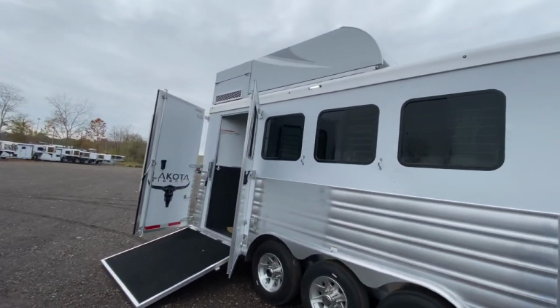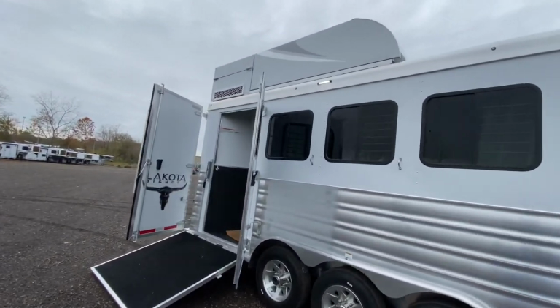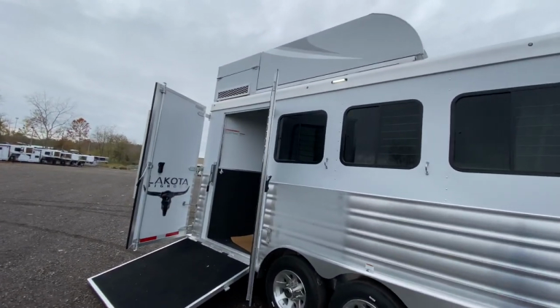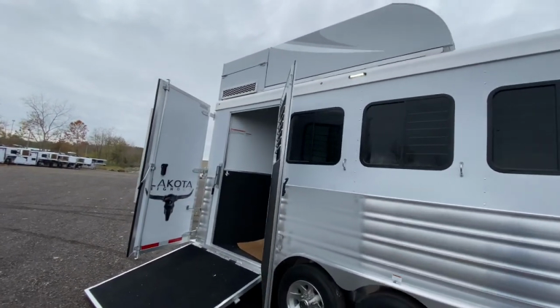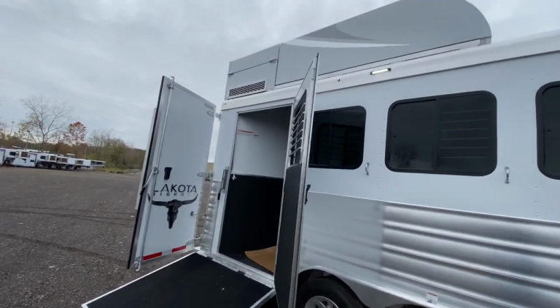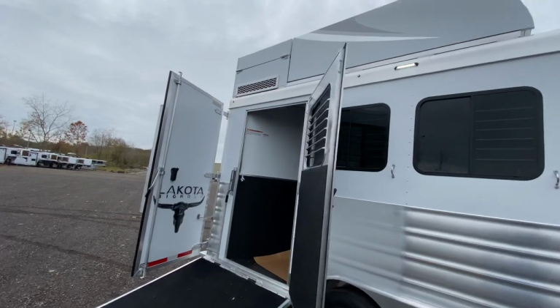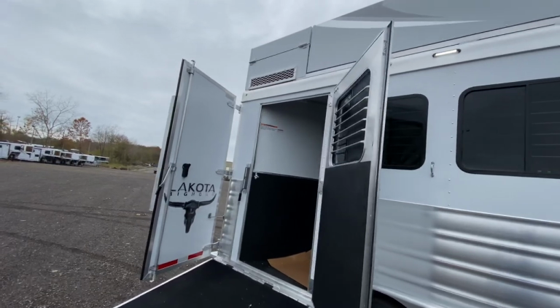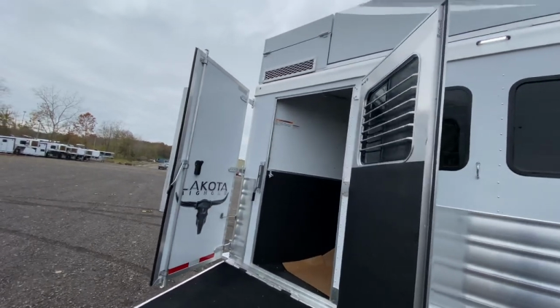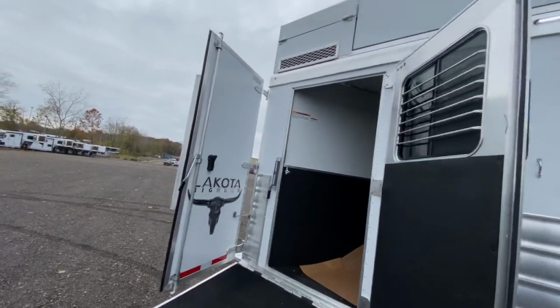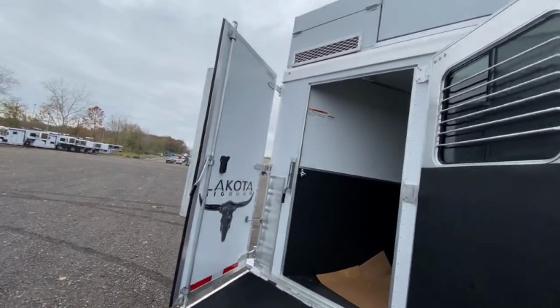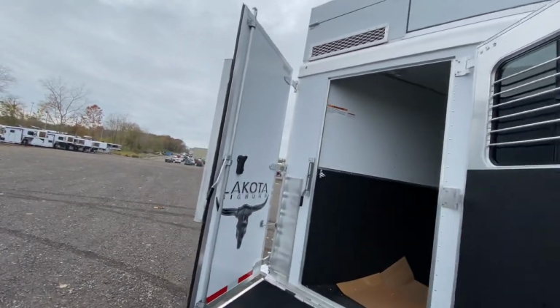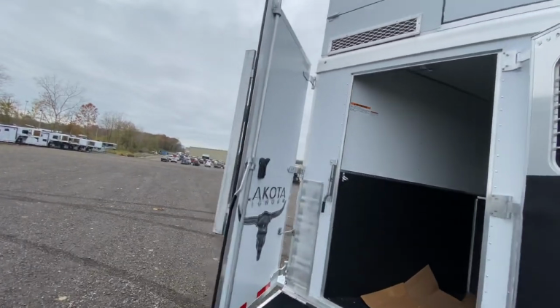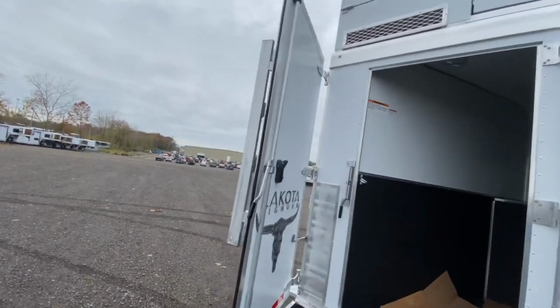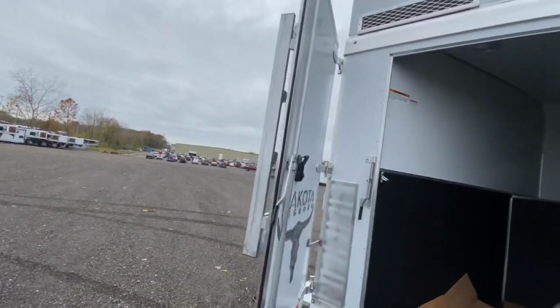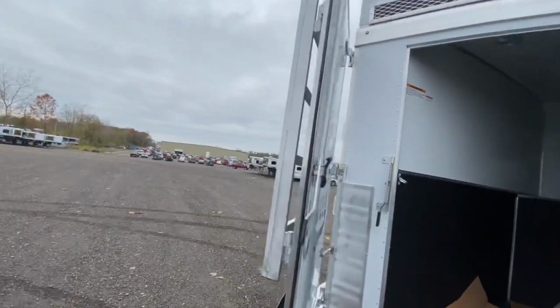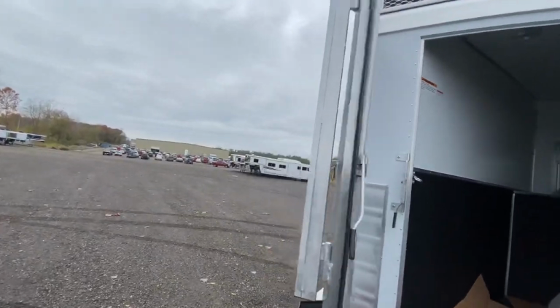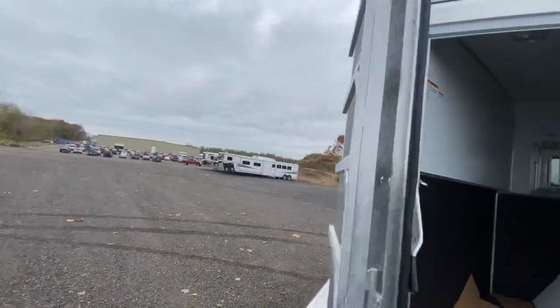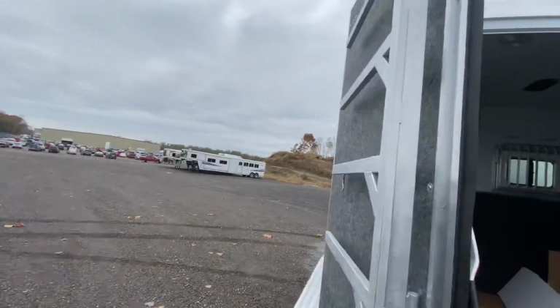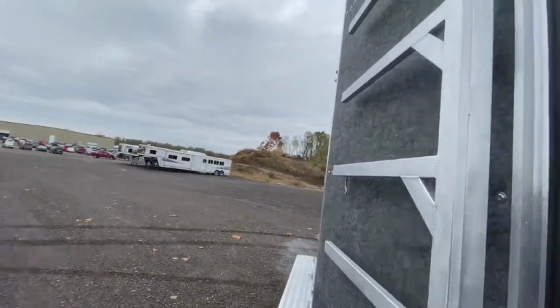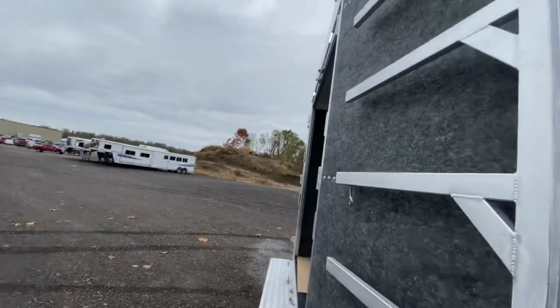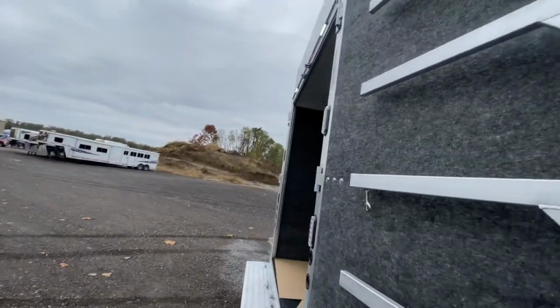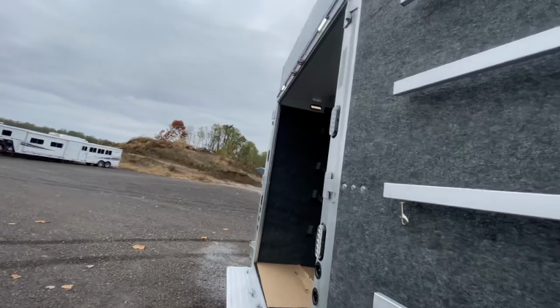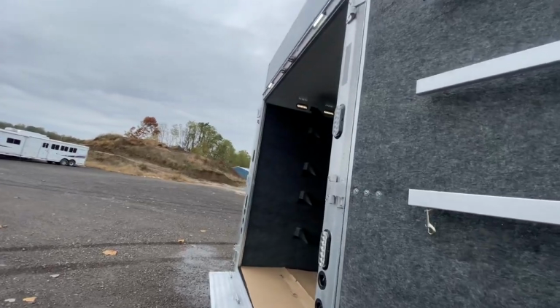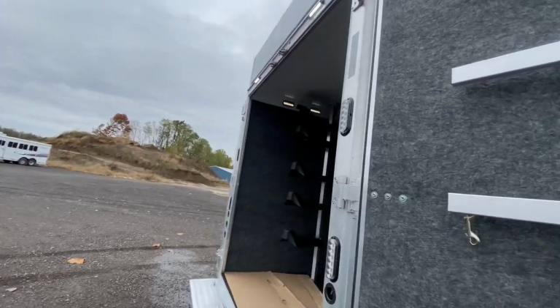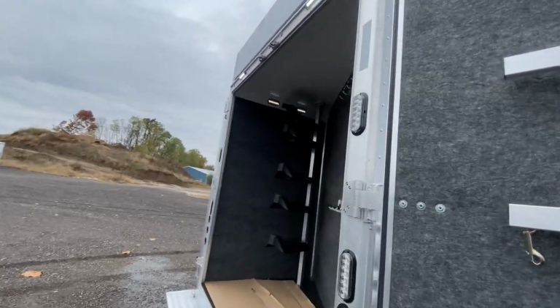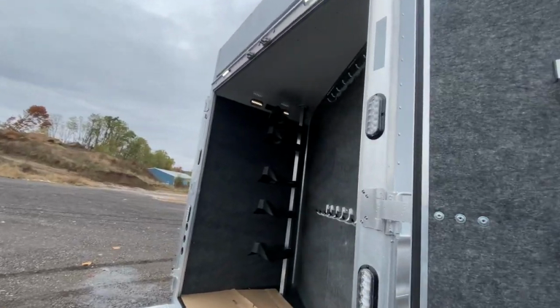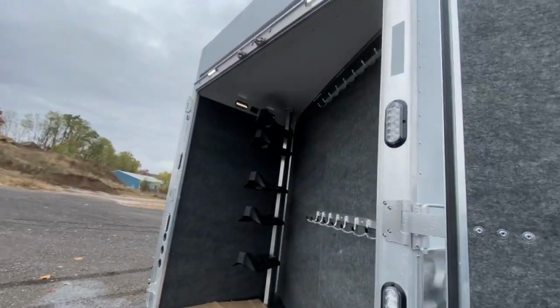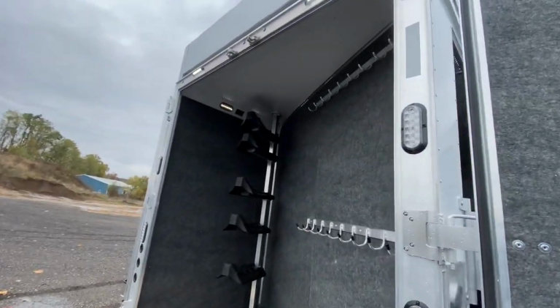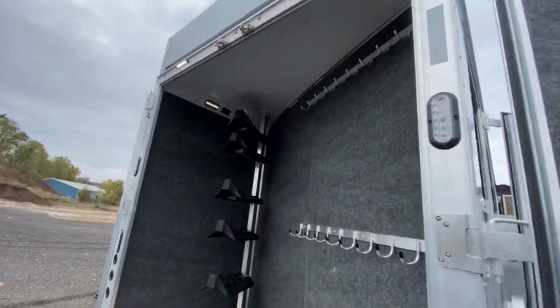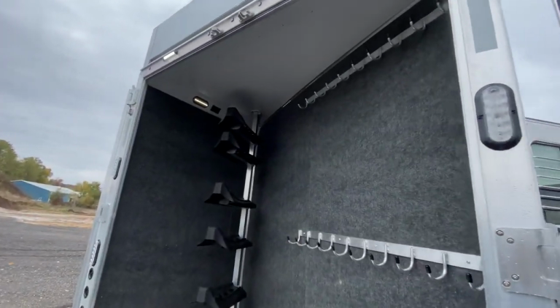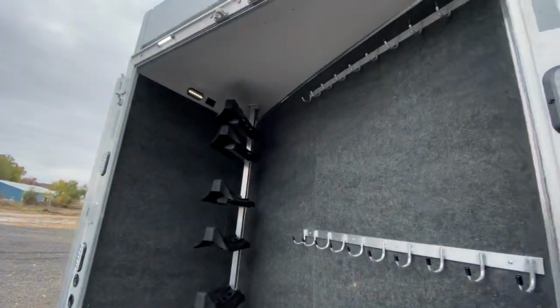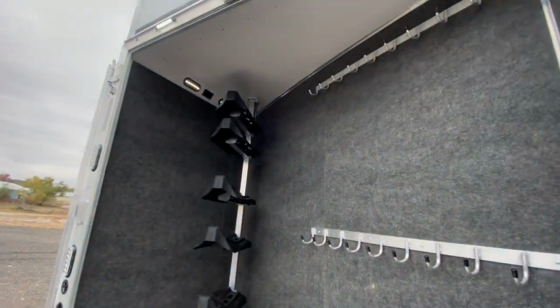Let's go to the back of this one. As we said, it's a four horse side load. One of the big benefits of going with the side load is that you get that full rear tack area, so that extra storage is just wonderful.